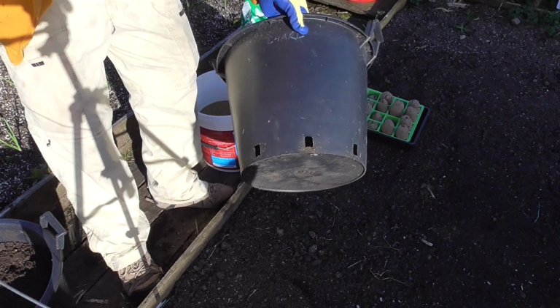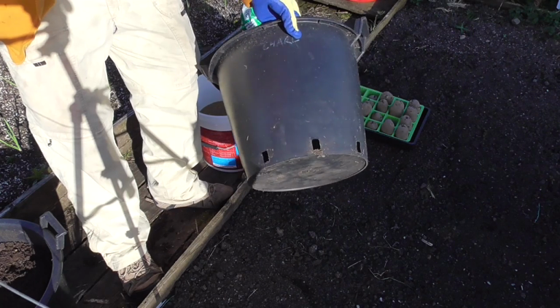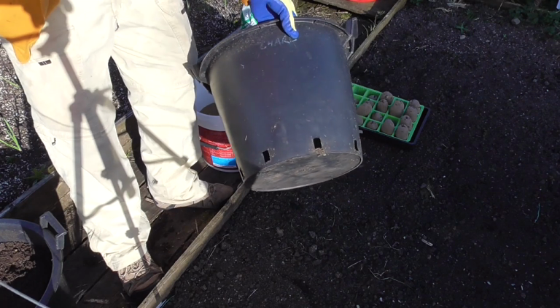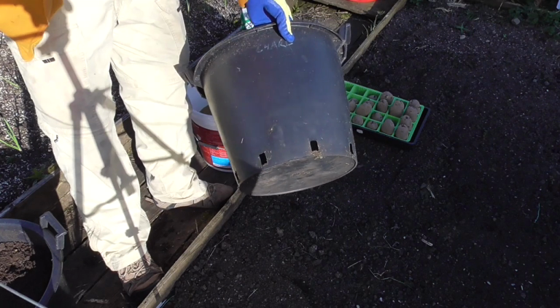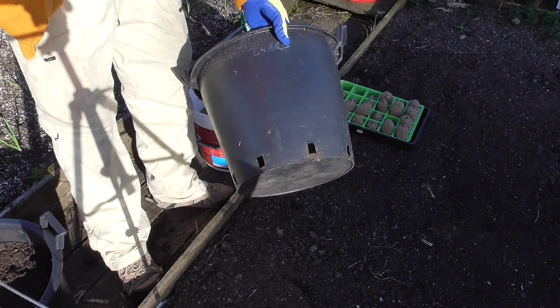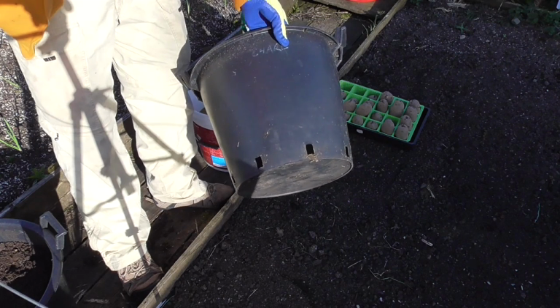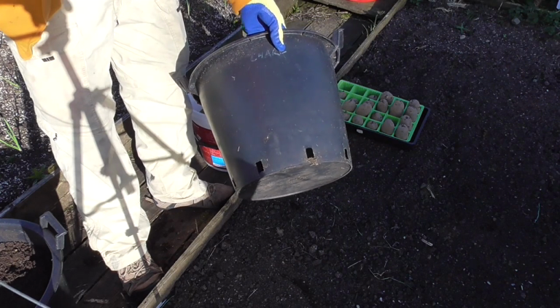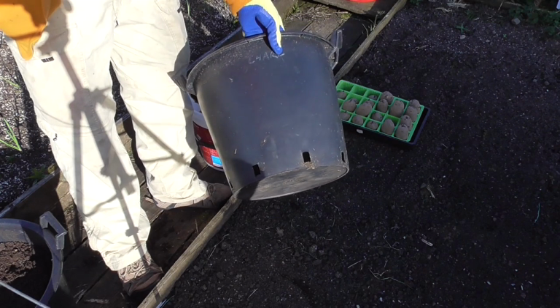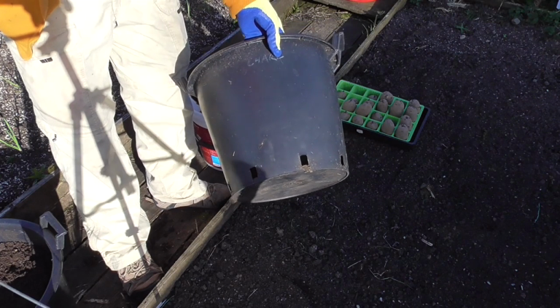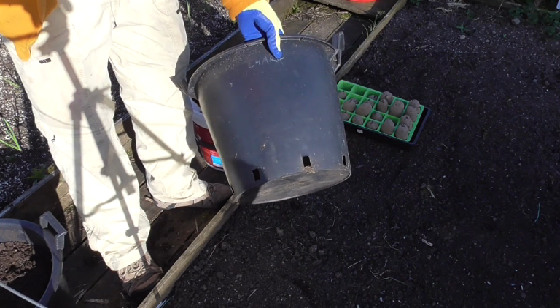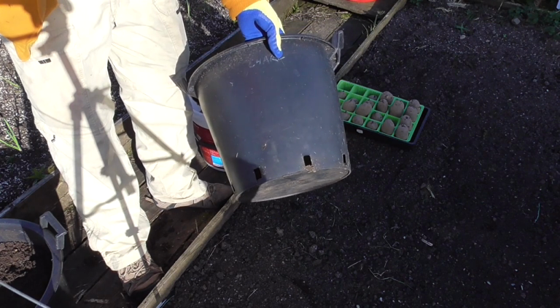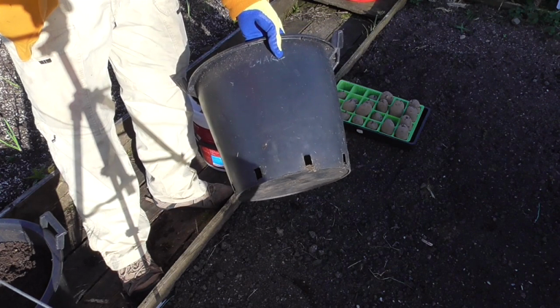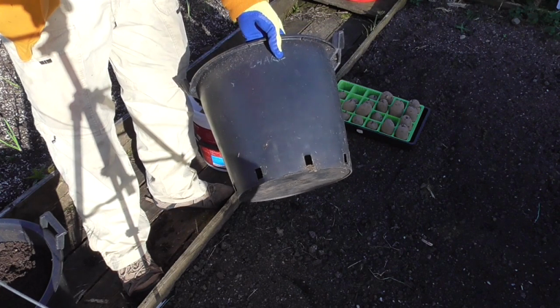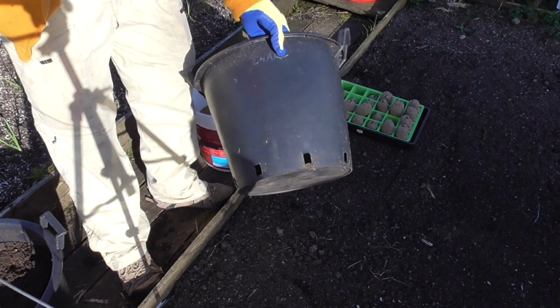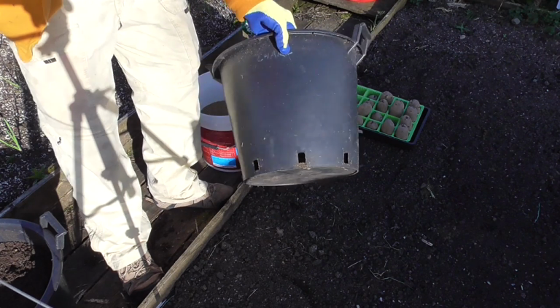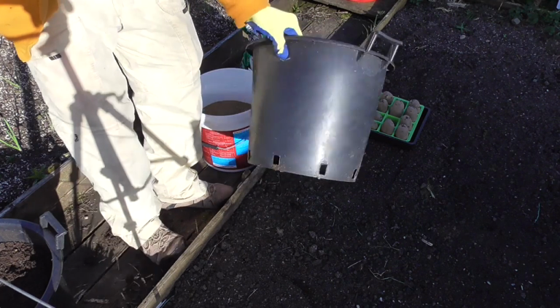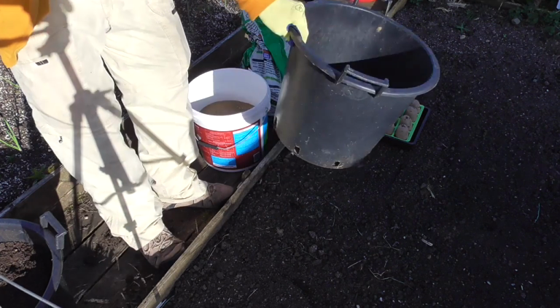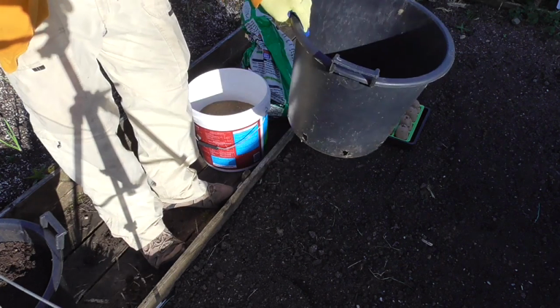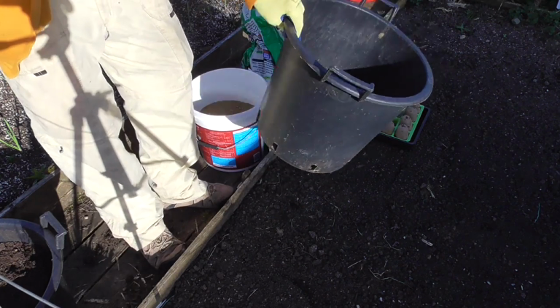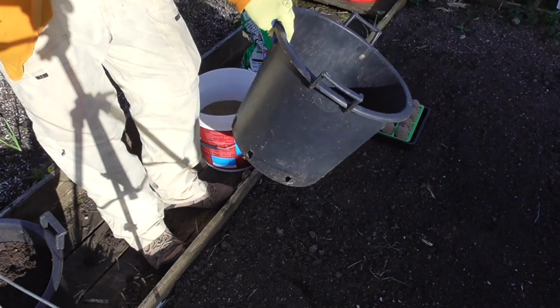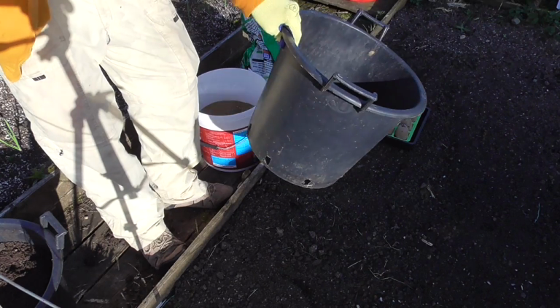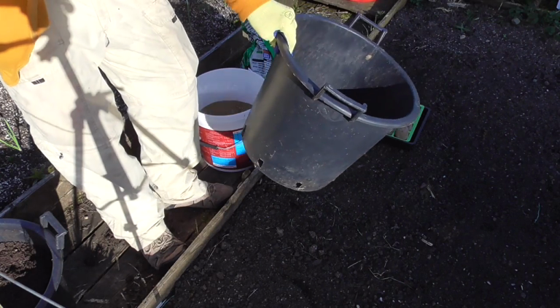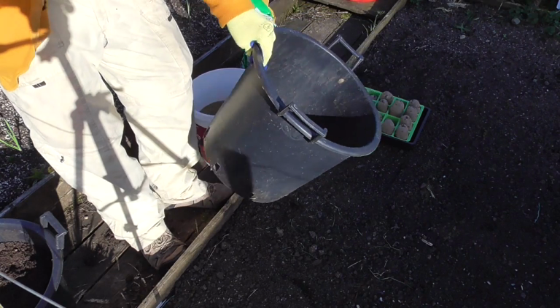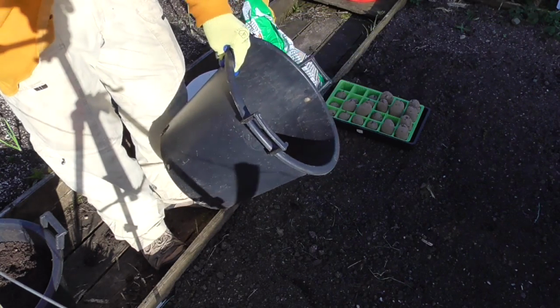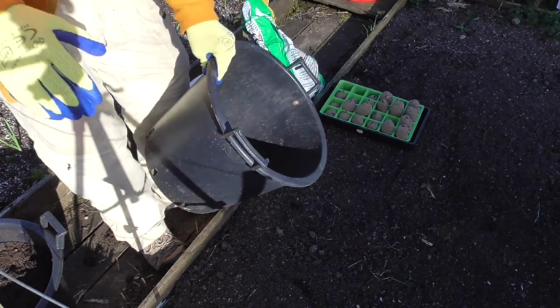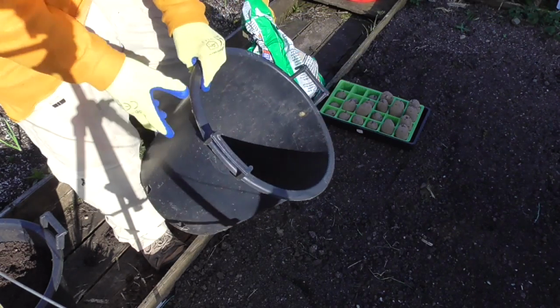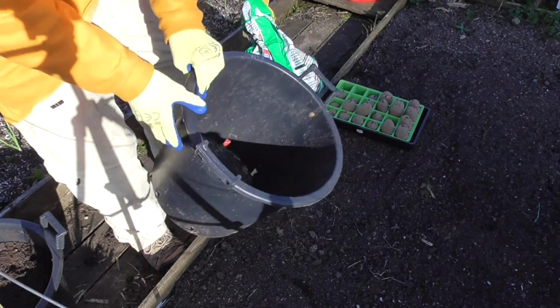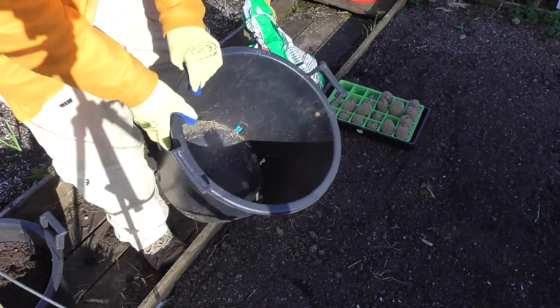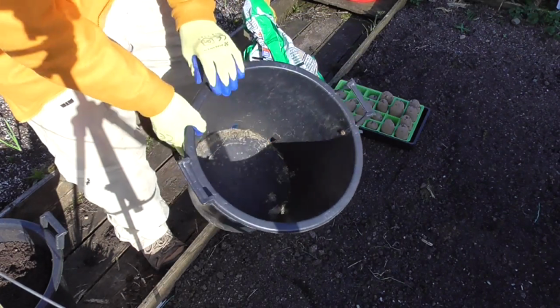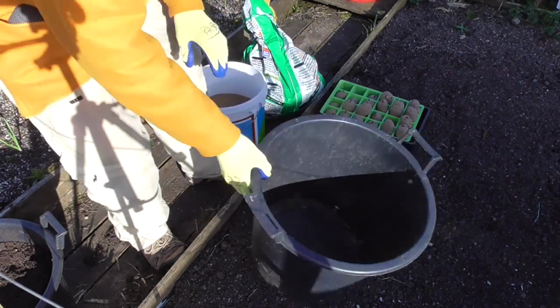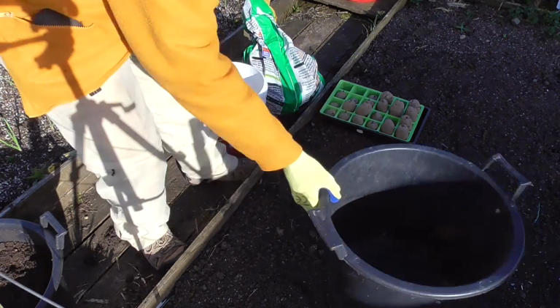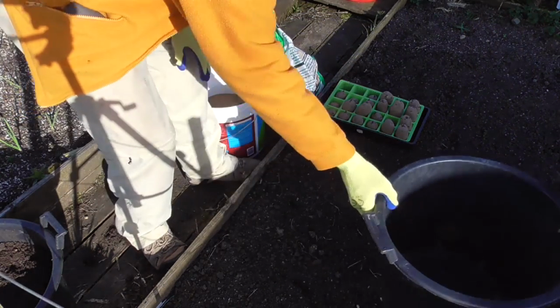I tried some 60-litre pots last year and just put twice as many seed potatoes in, but I've always found that 30 litres seems to be about the best for me.